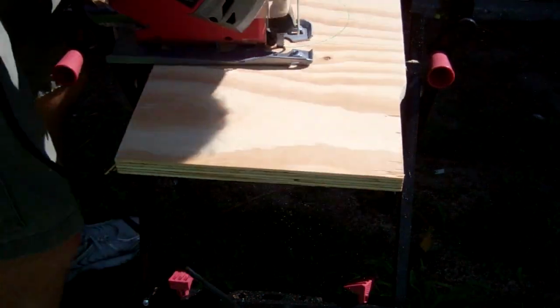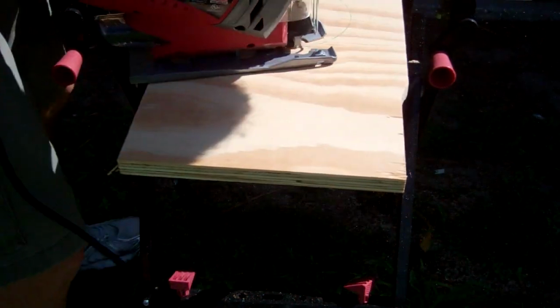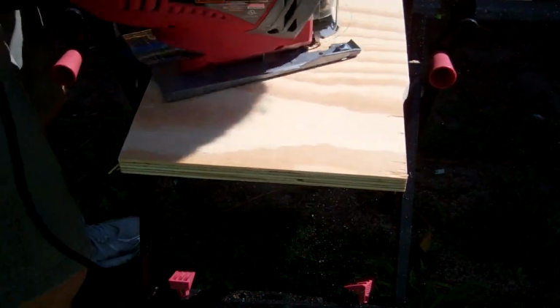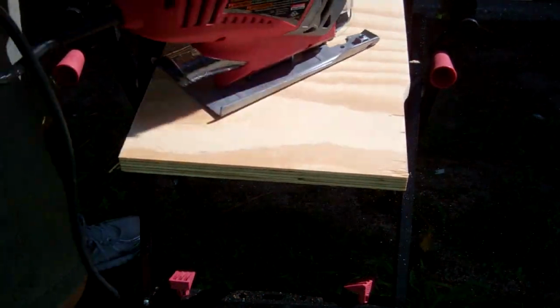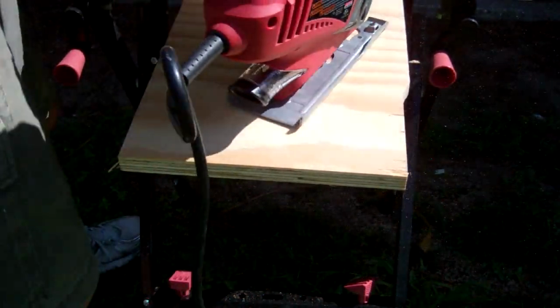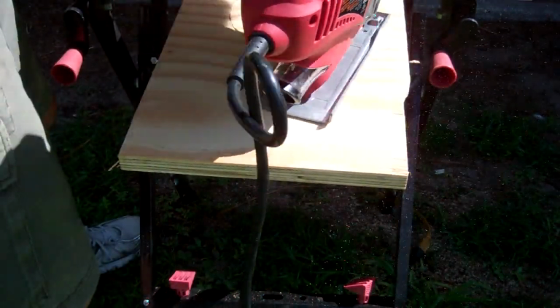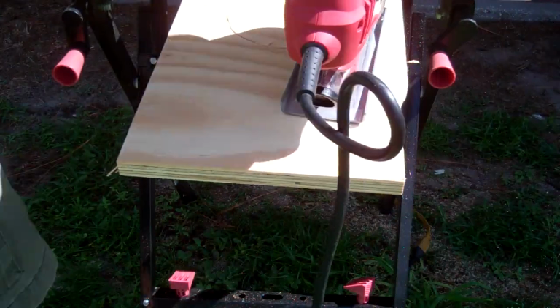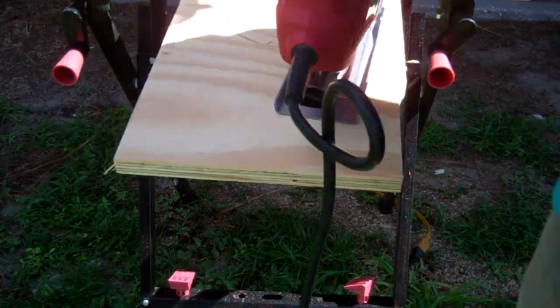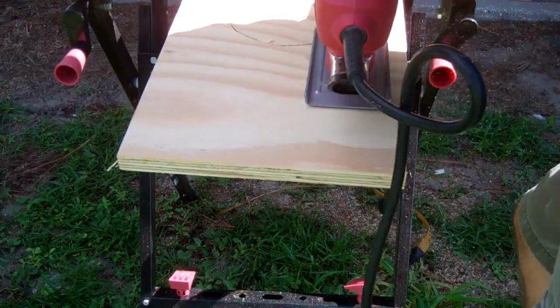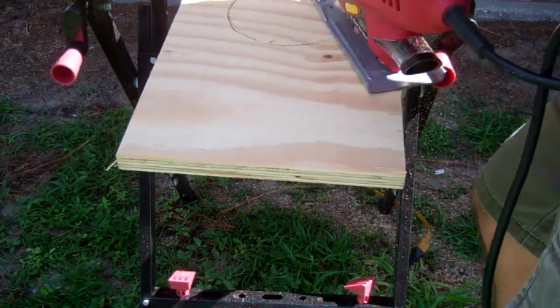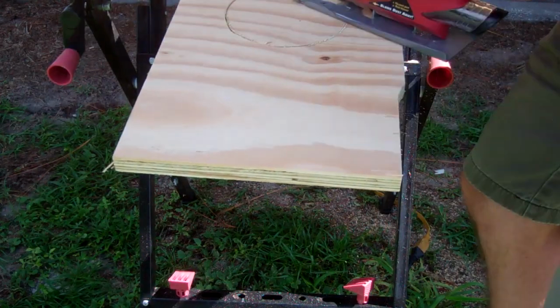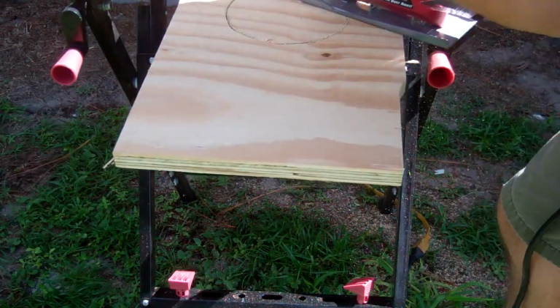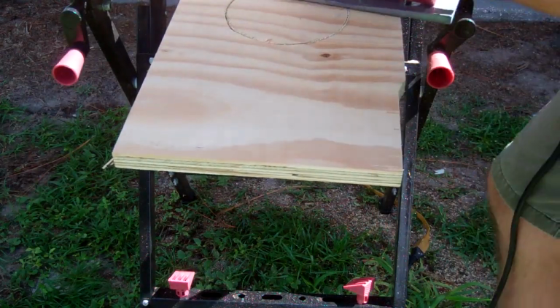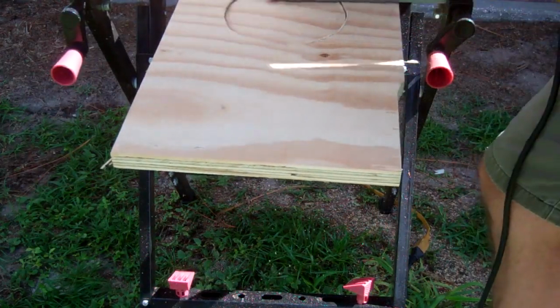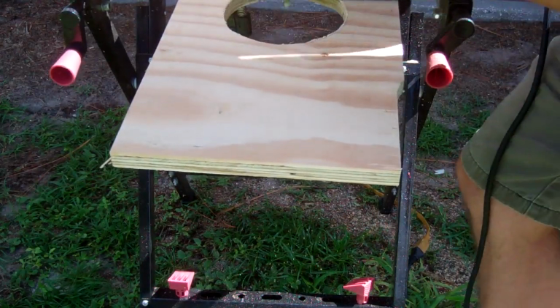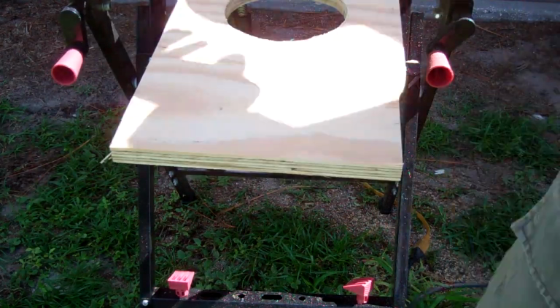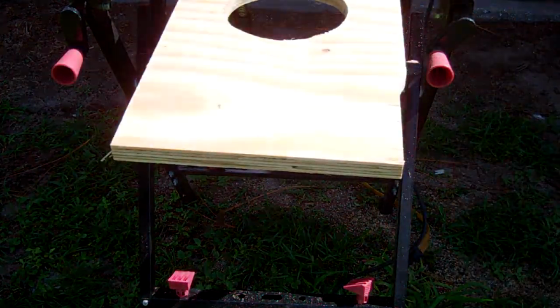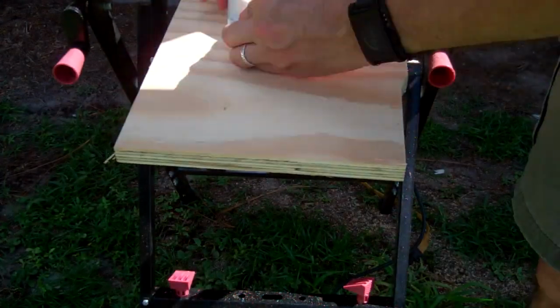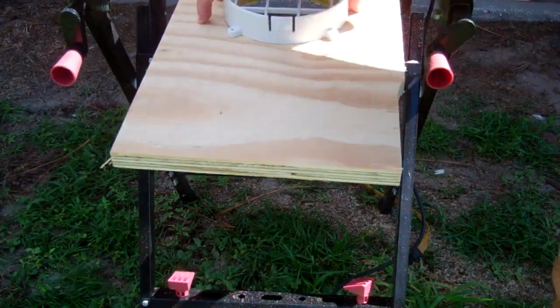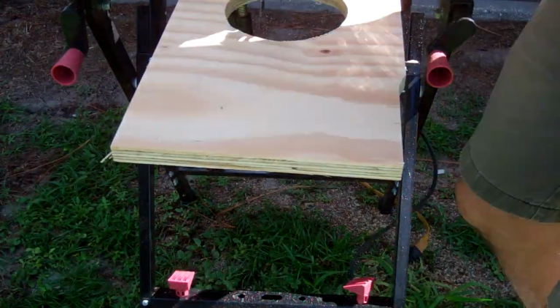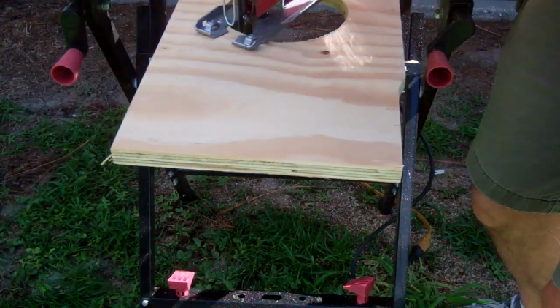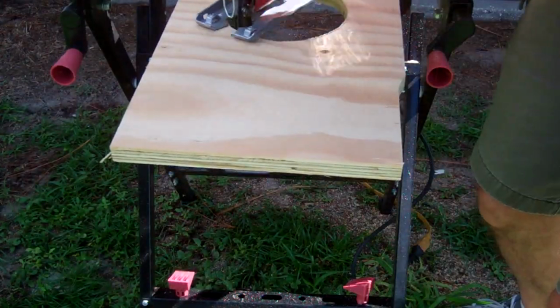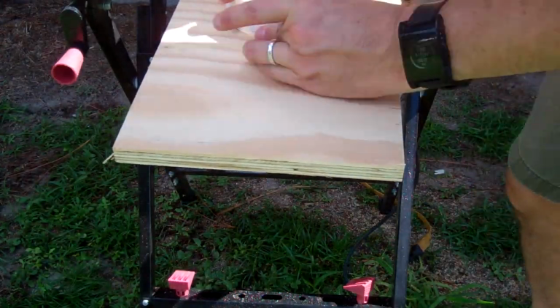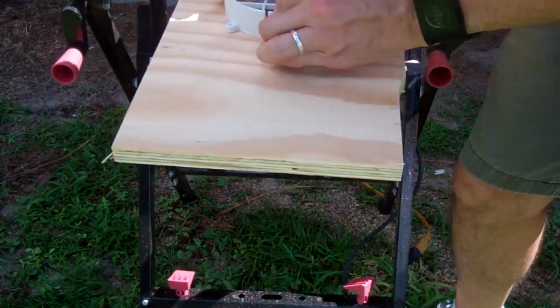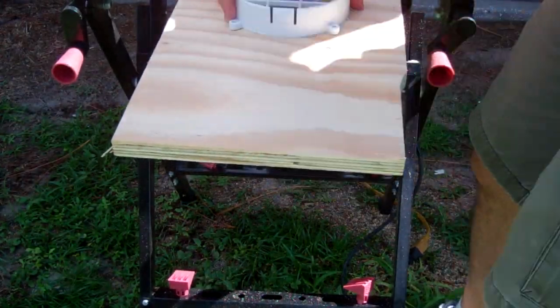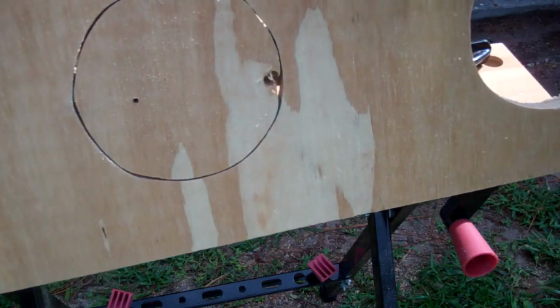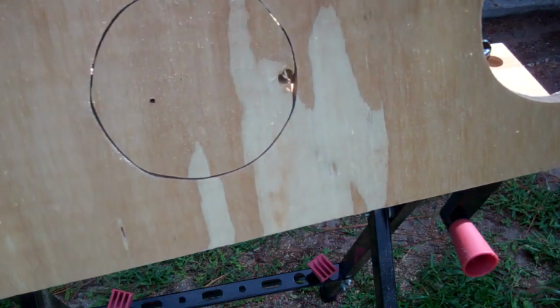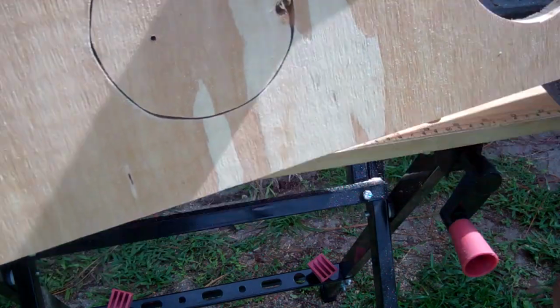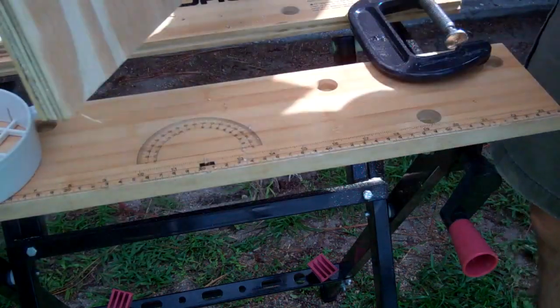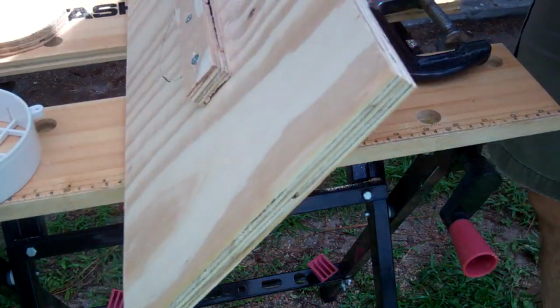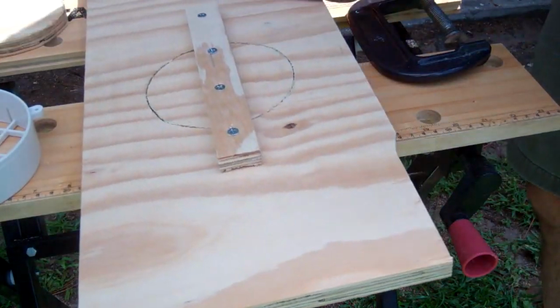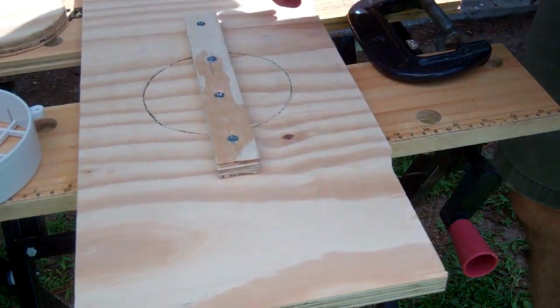I drilled a starter hole and cut the plugs out with a jigsaw. If you ever think that you will be blocking up one of the holes in the future, you can use the plug and a piece of wood to make an almost perfect patch.